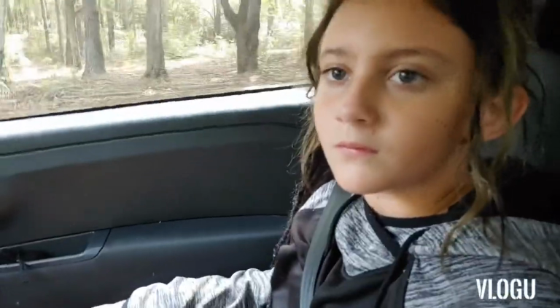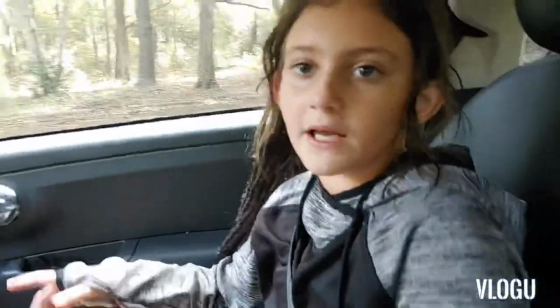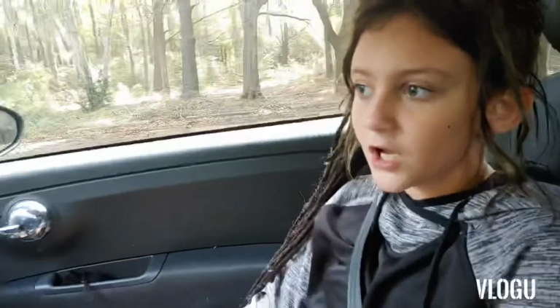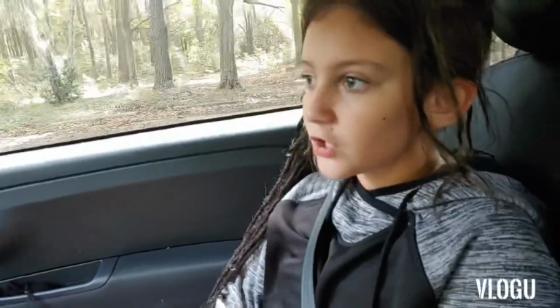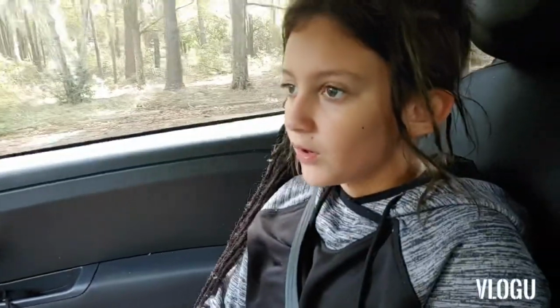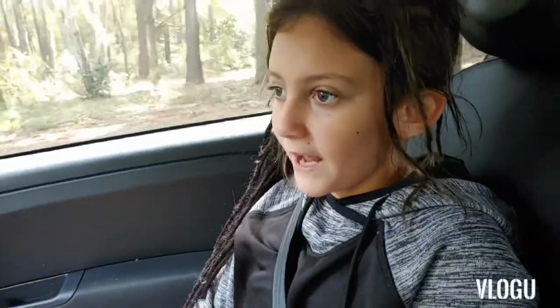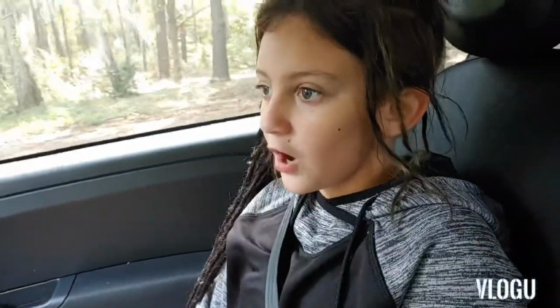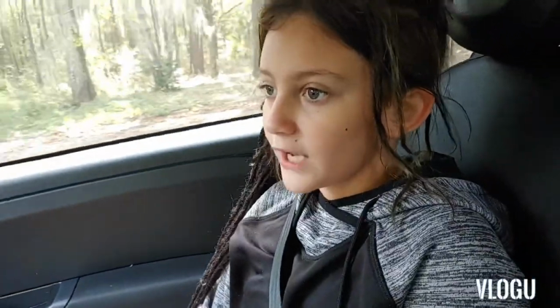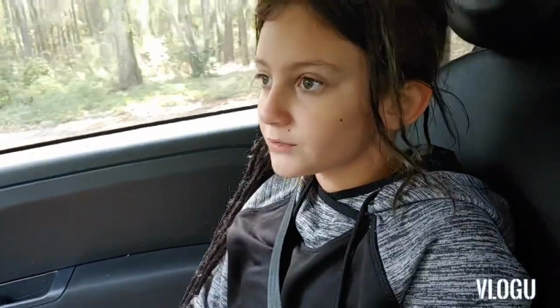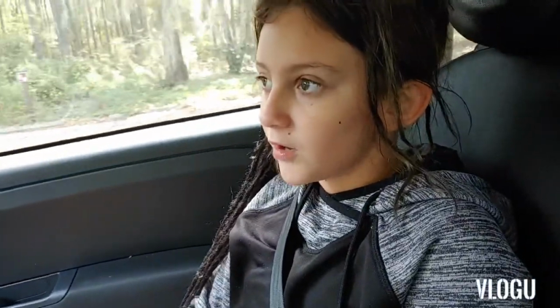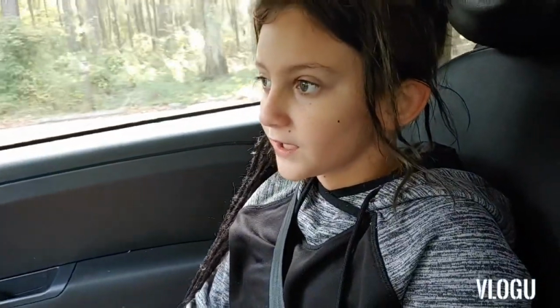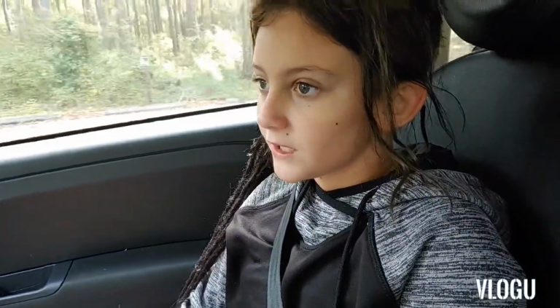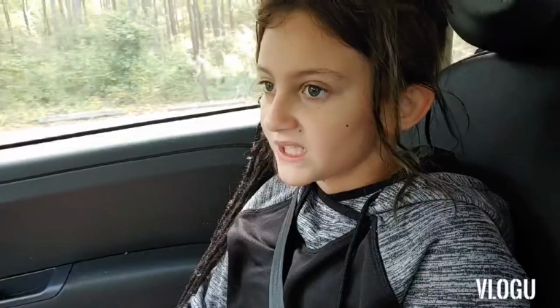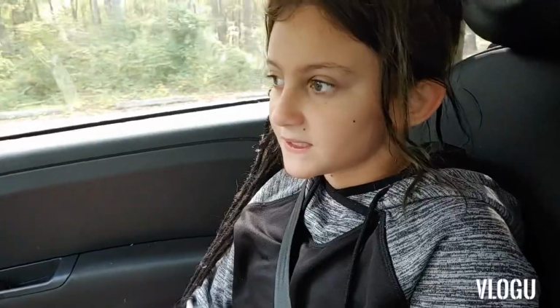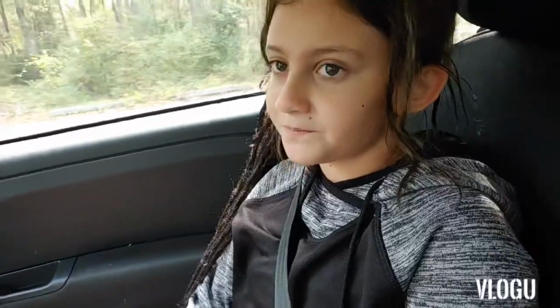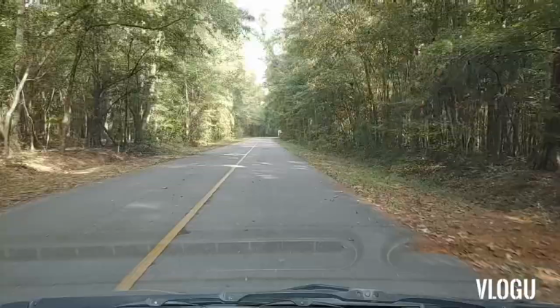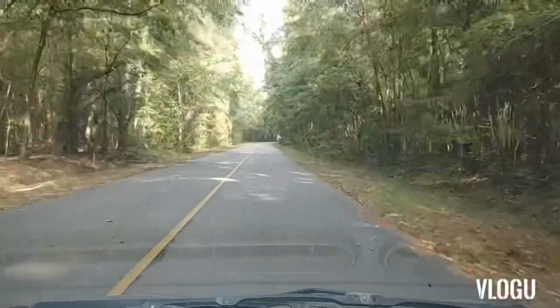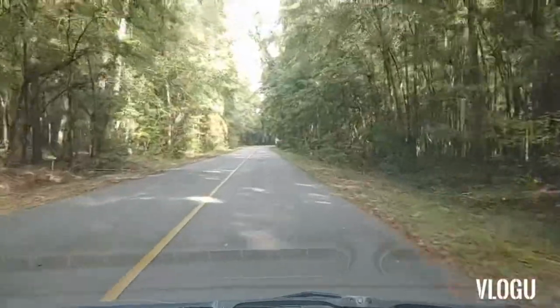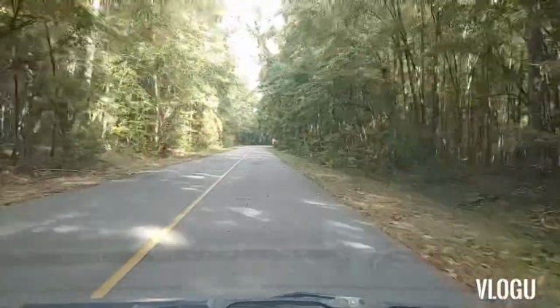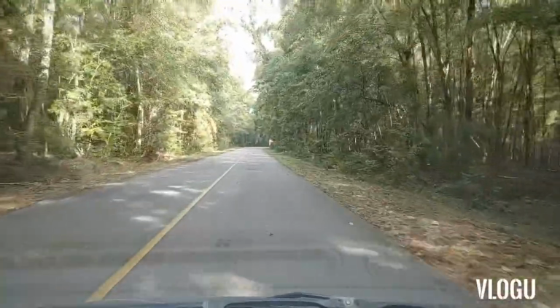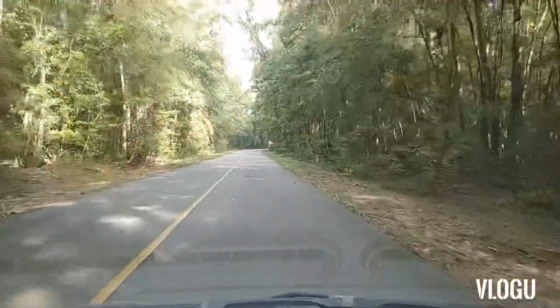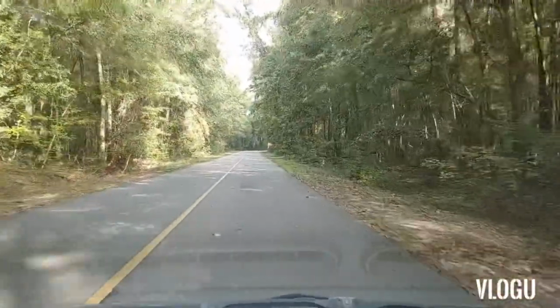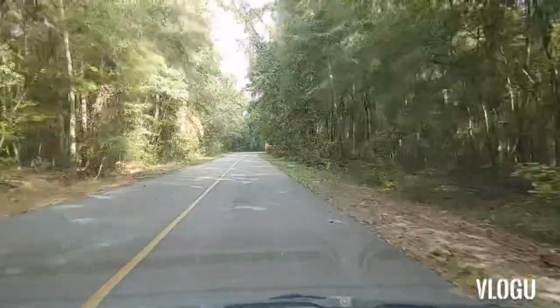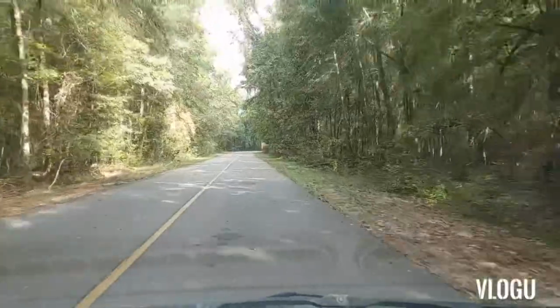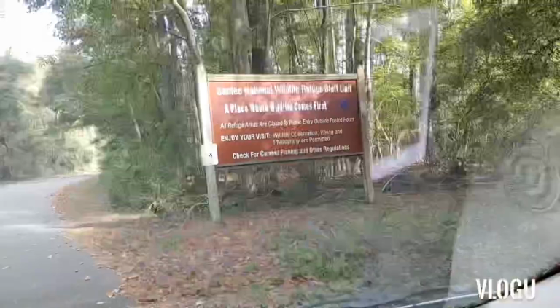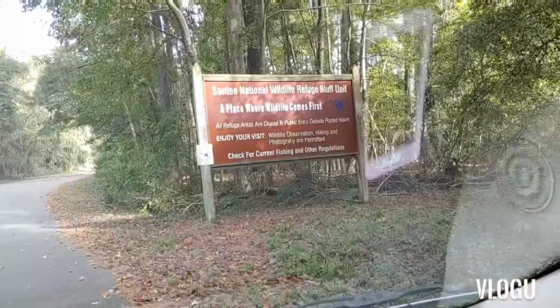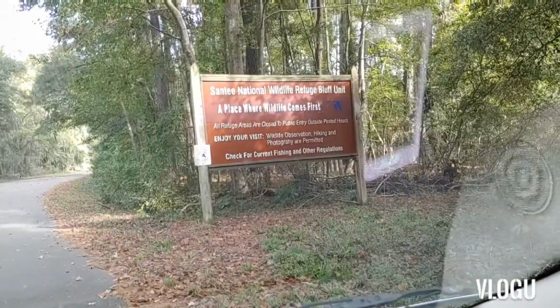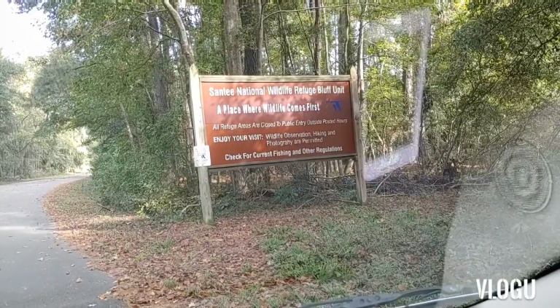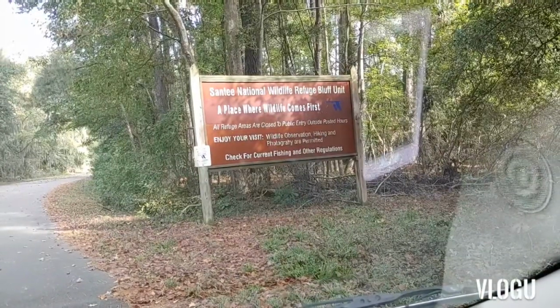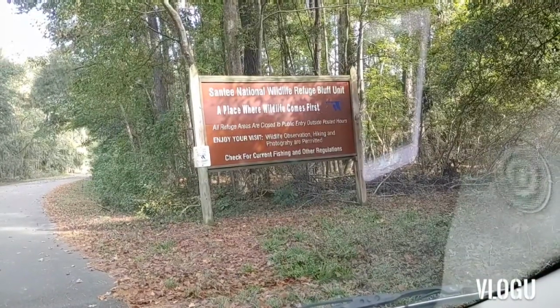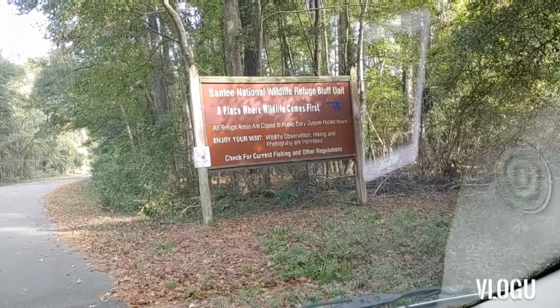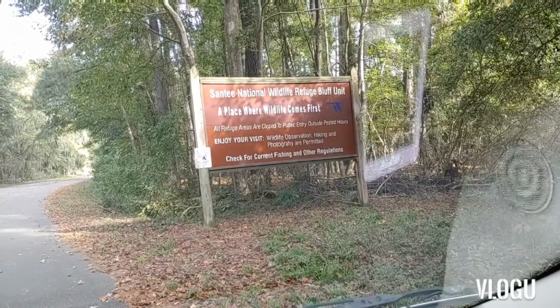Okay guys, so we are back in the car. We are driving up to where the Indian Mound is. Isn't this a cool road? A place where wildlife comes first.